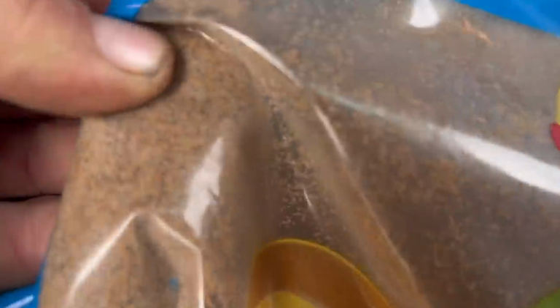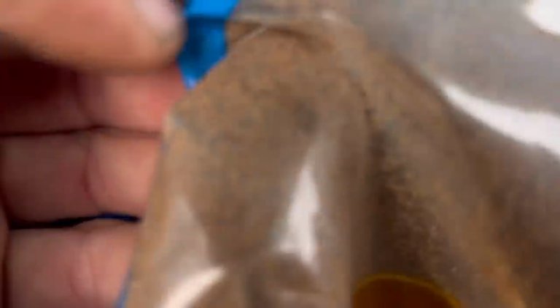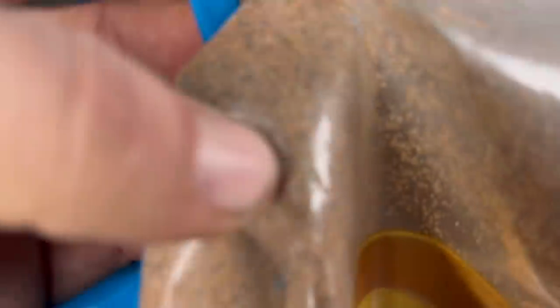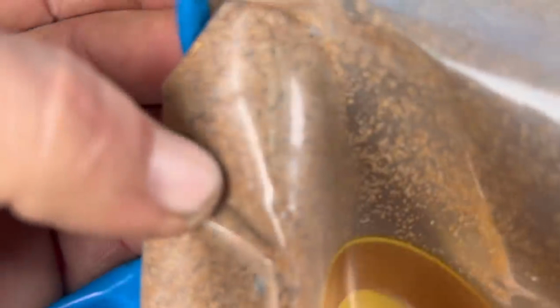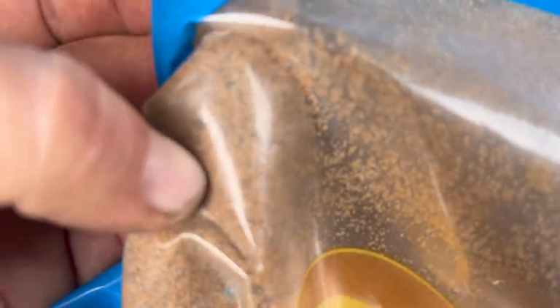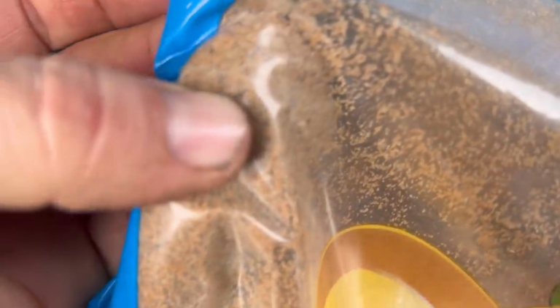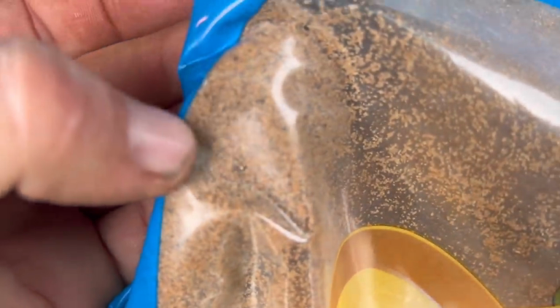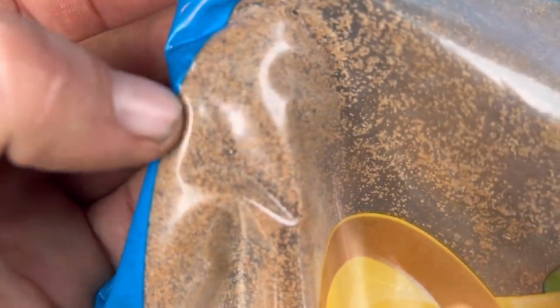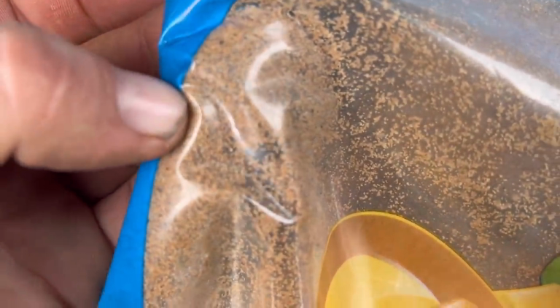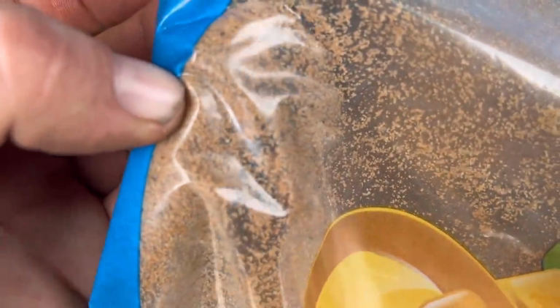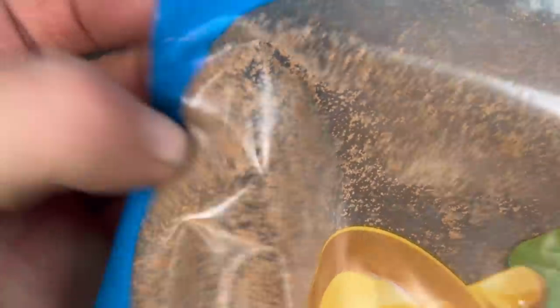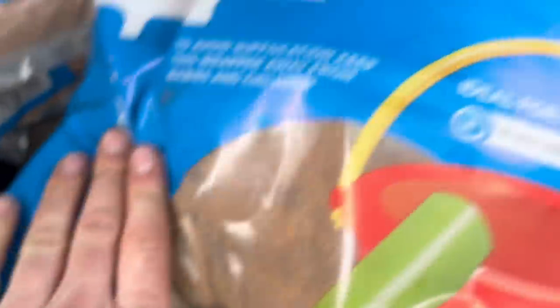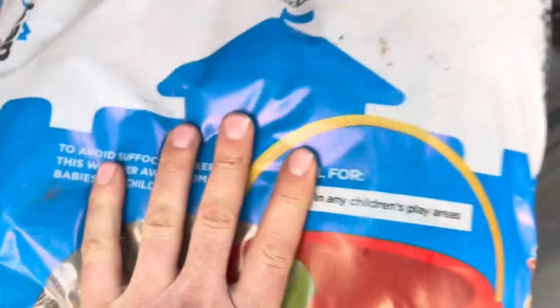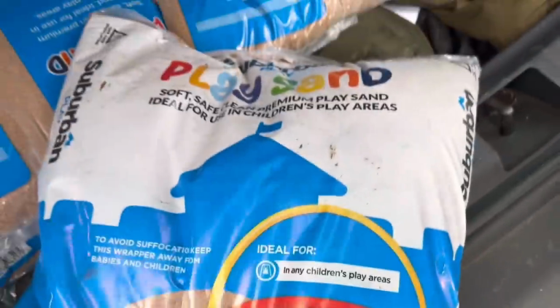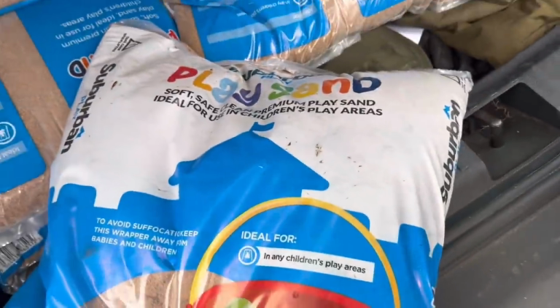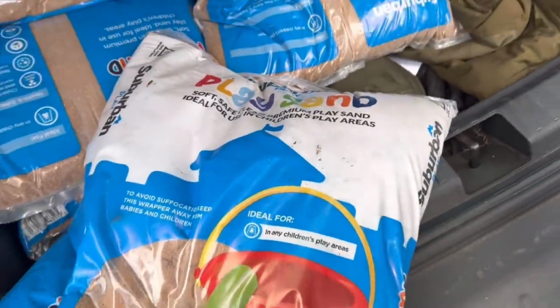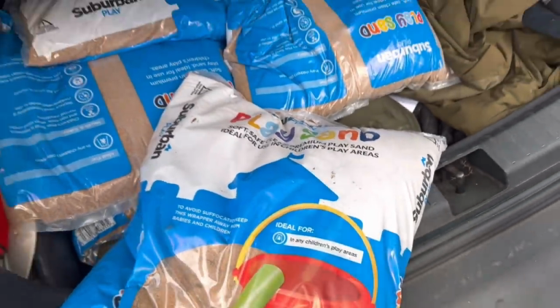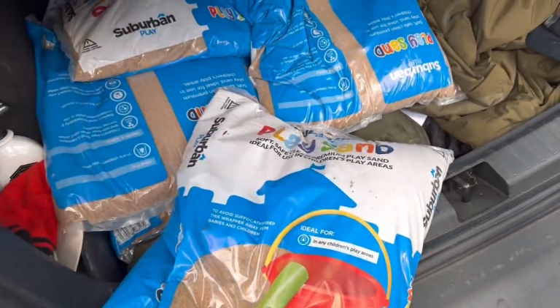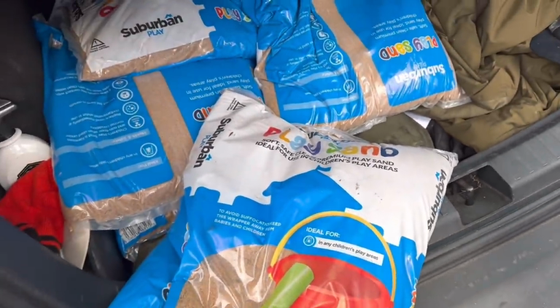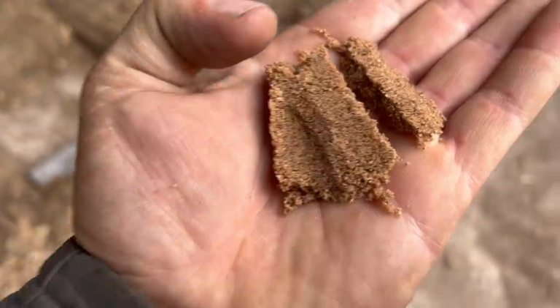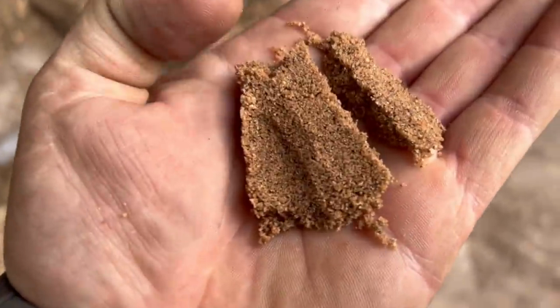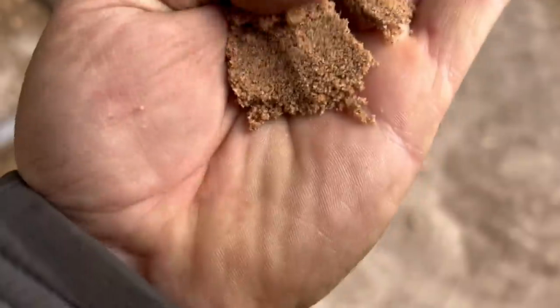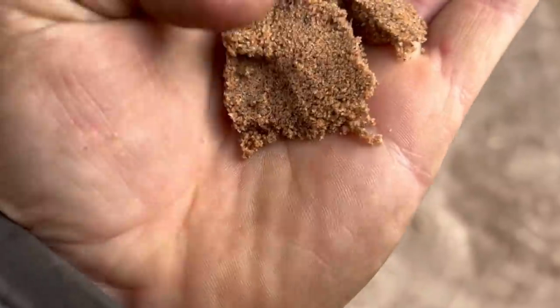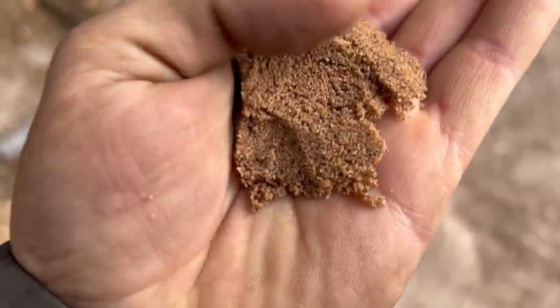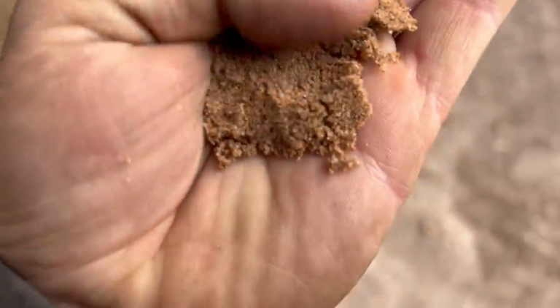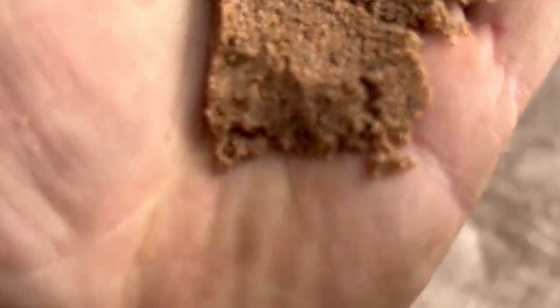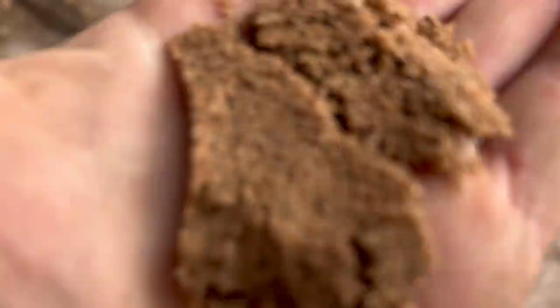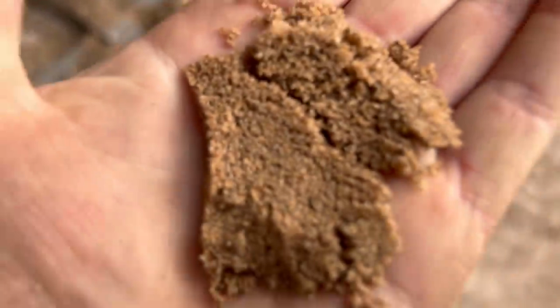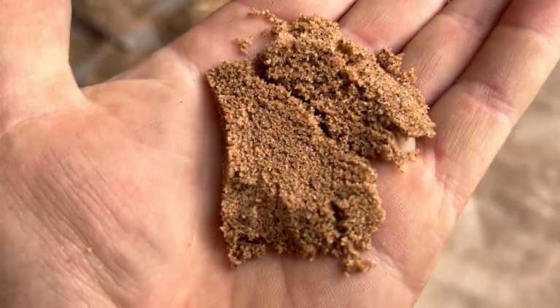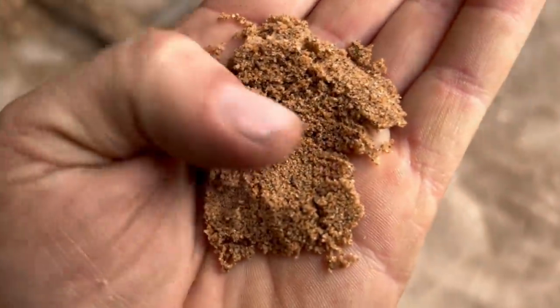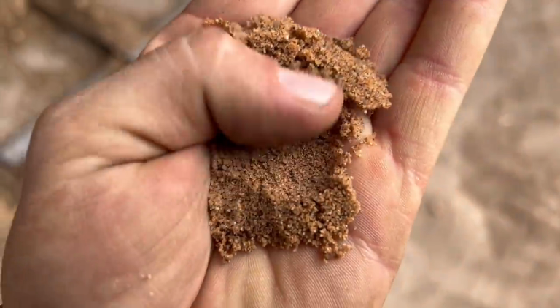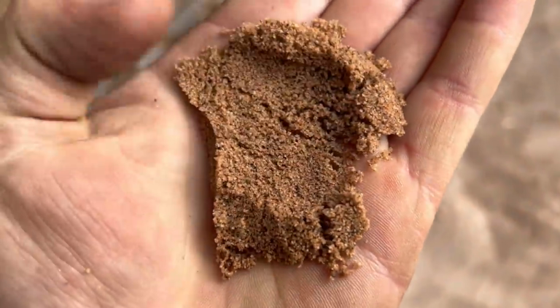Play sand is not what it used to be. It used to be golden yellow — that looks more like grit sand. We'll dry it out and see if it works. I'm not sure if it will work this, but we'll dry it out in the air tunnel and see.